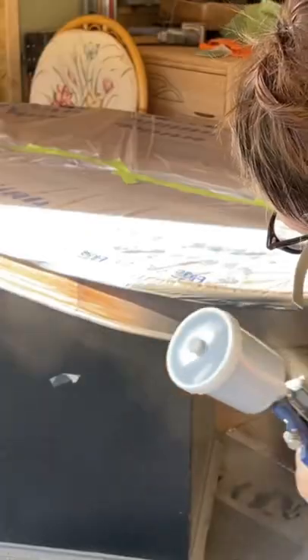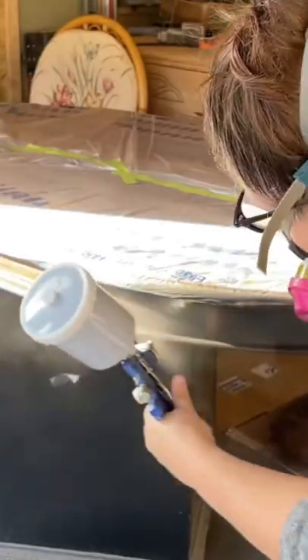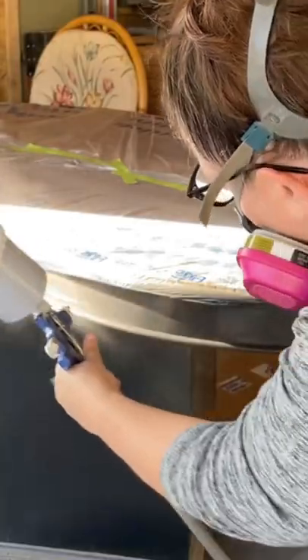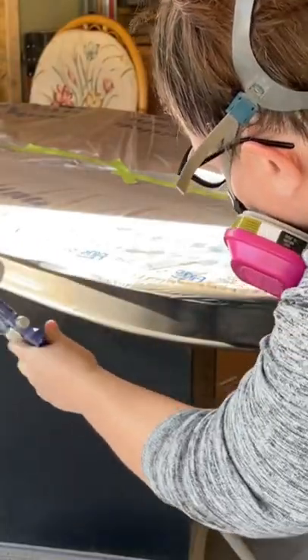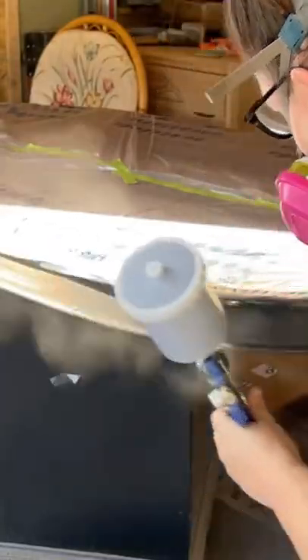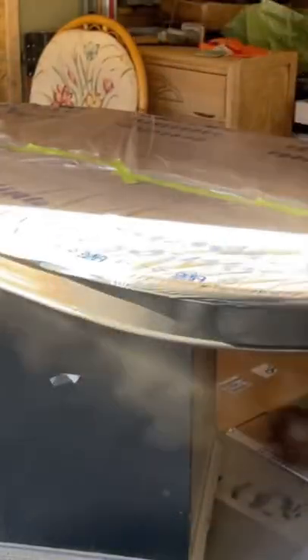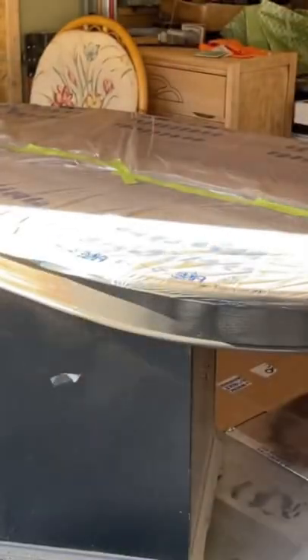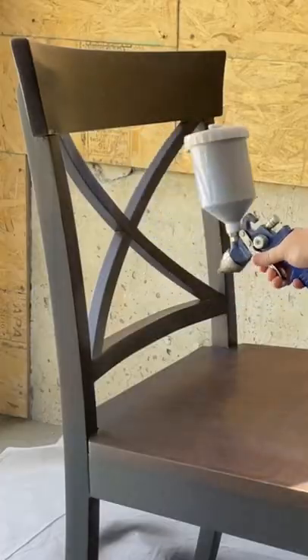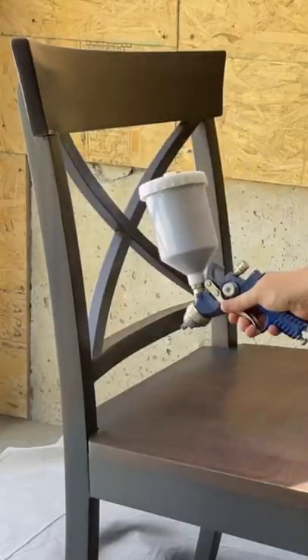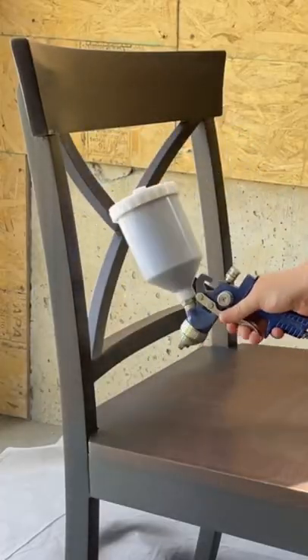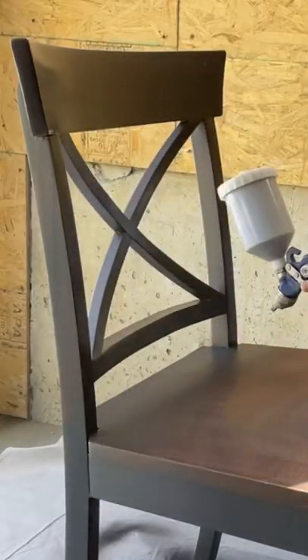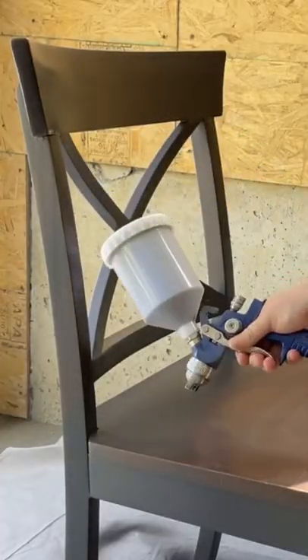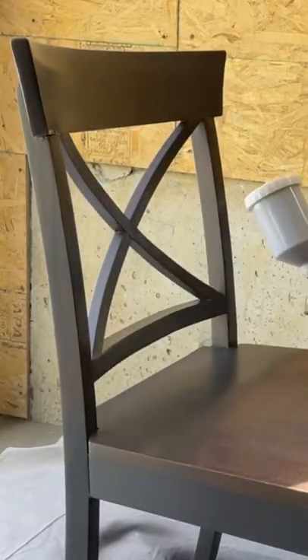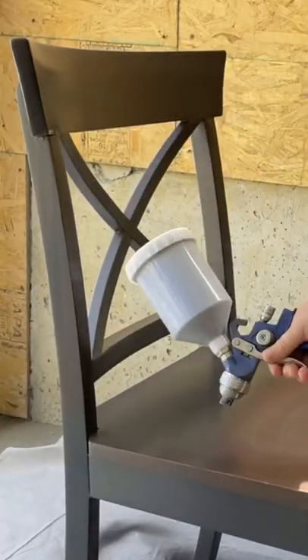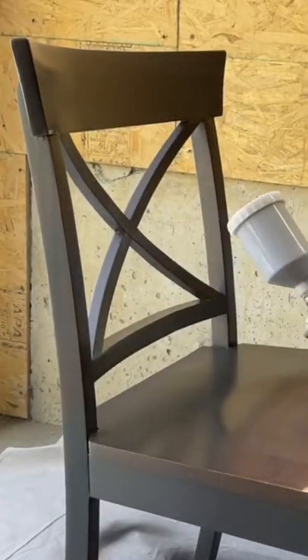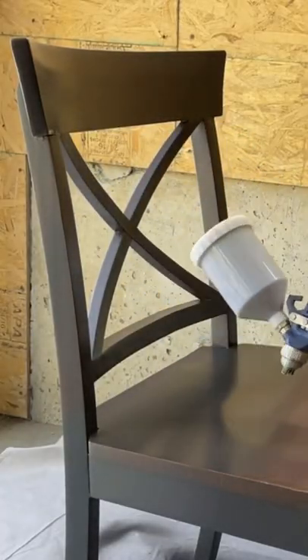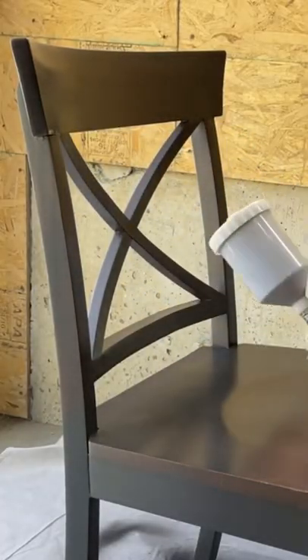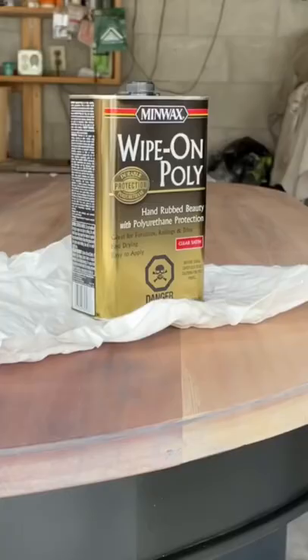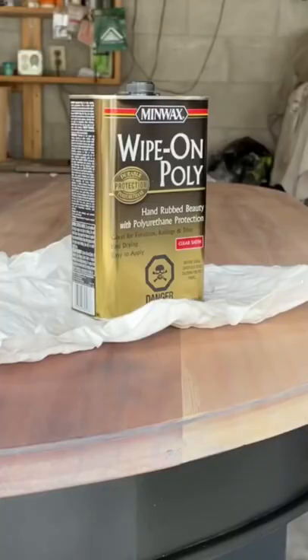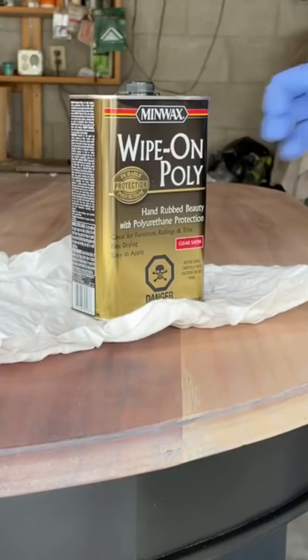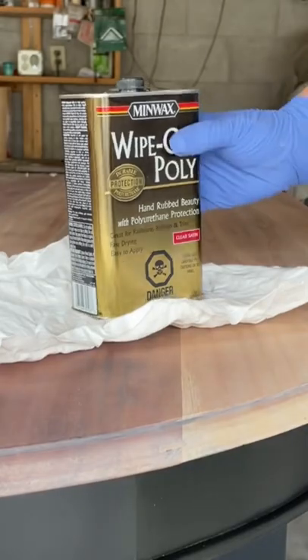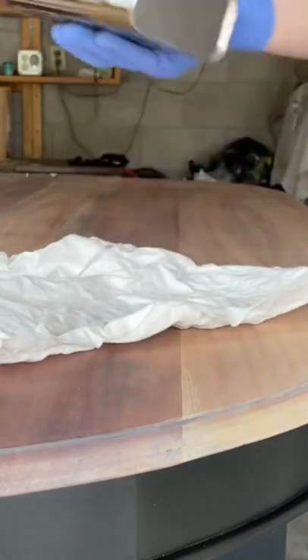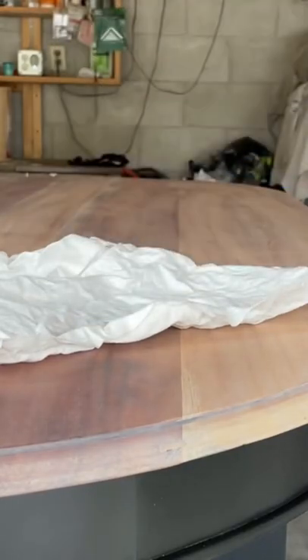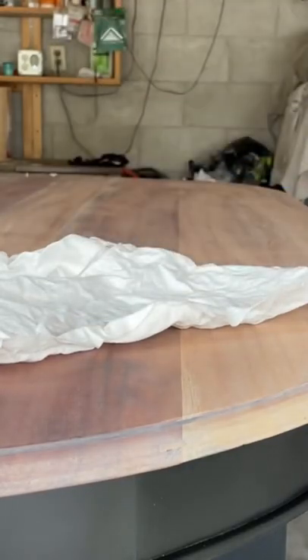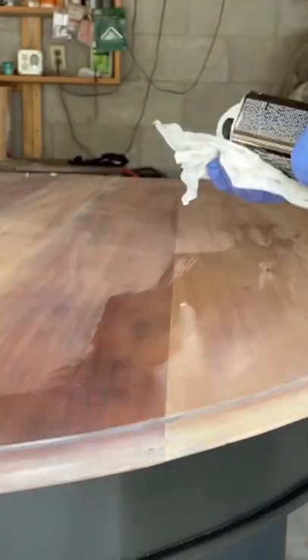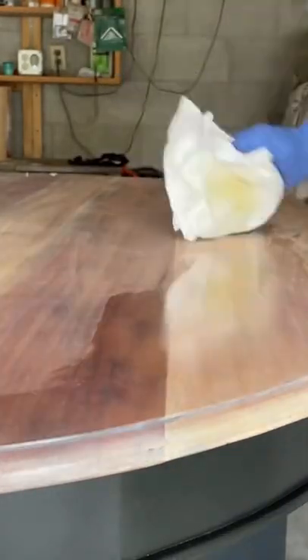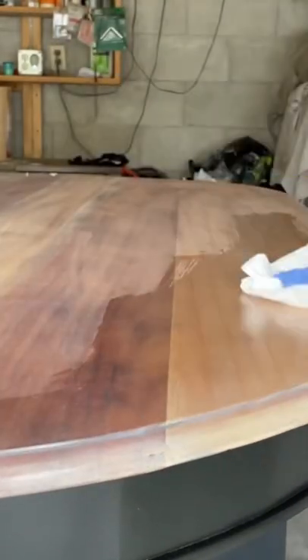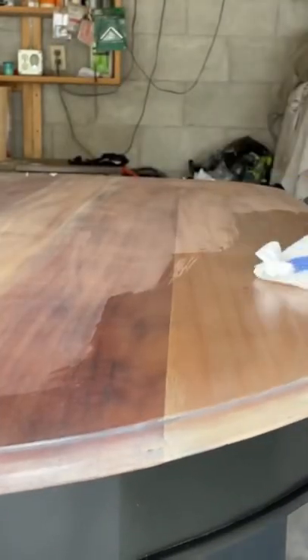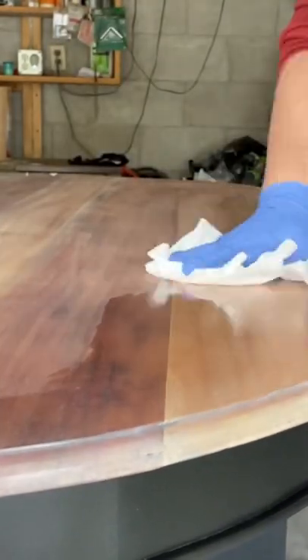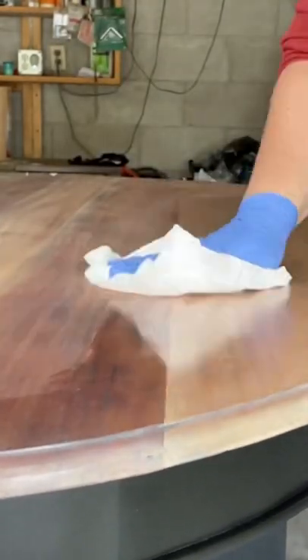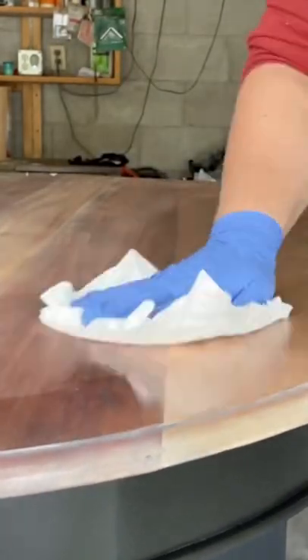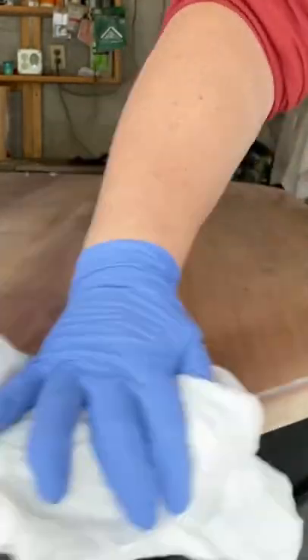I sprayed the base of the table and the chairs with two coats of paint, then I sealed up my new table top with some satin wipe-on polyurethane.